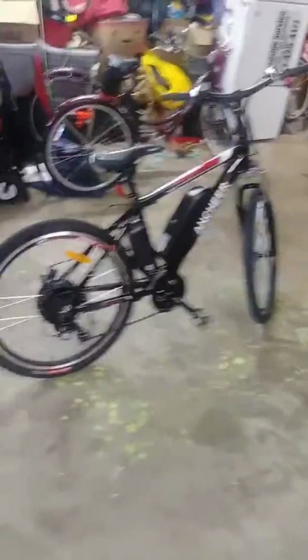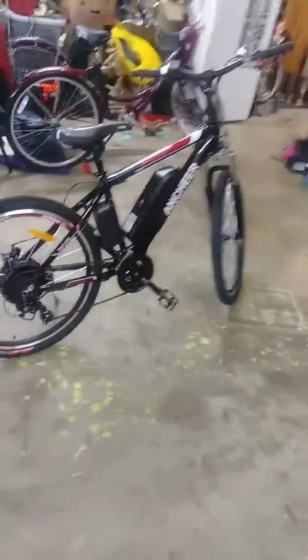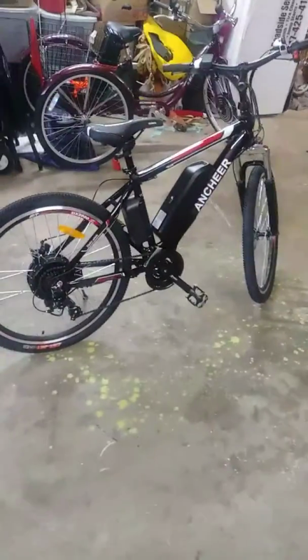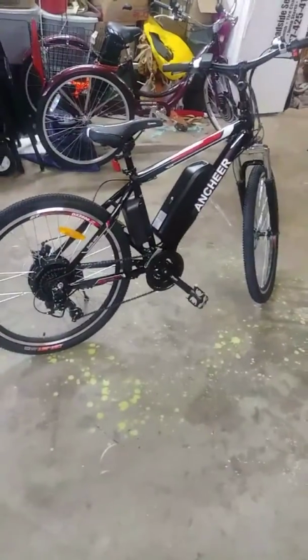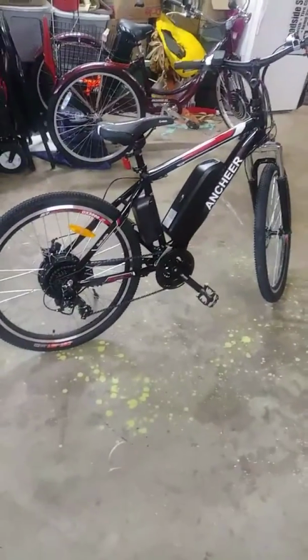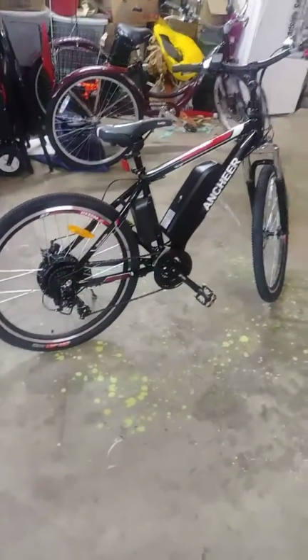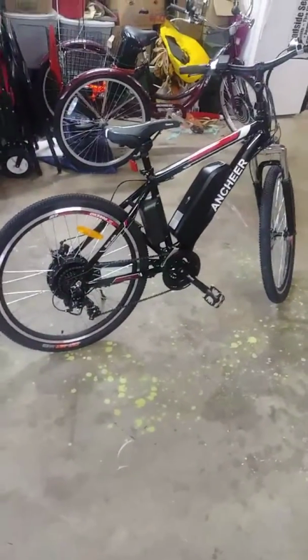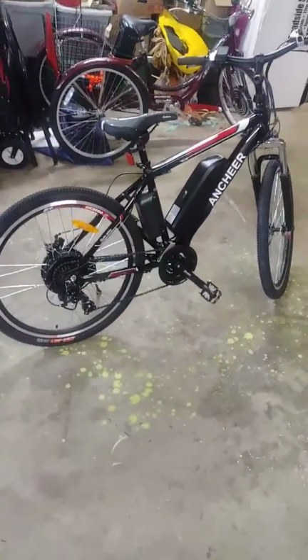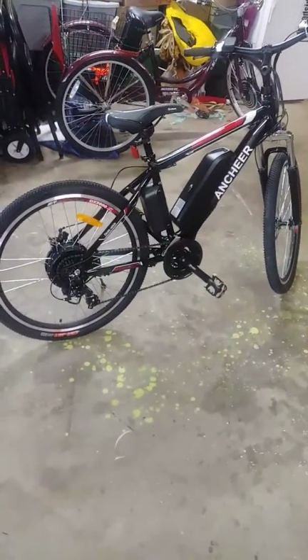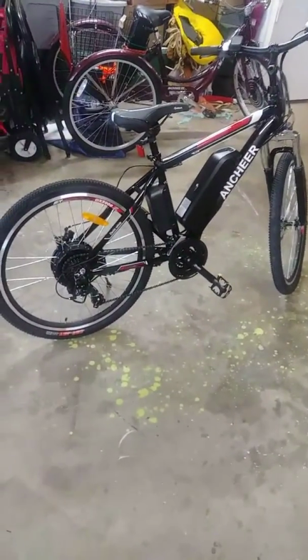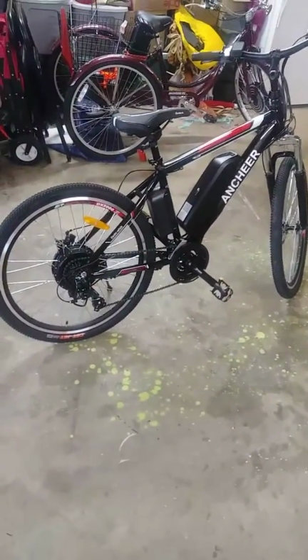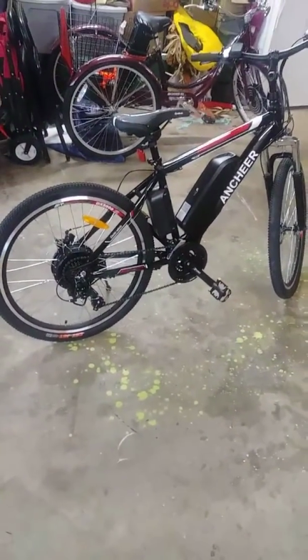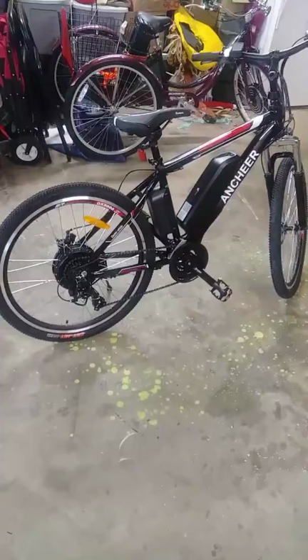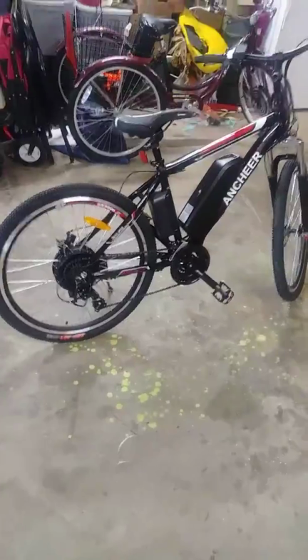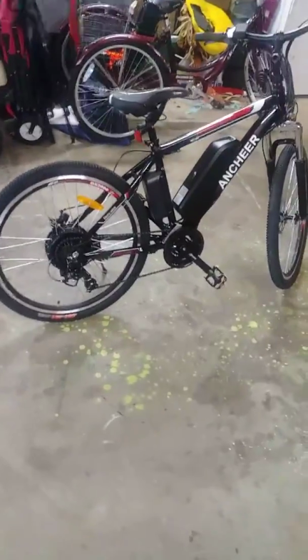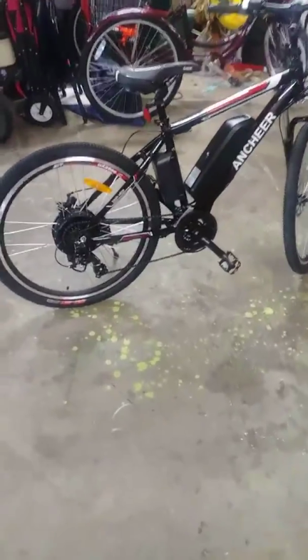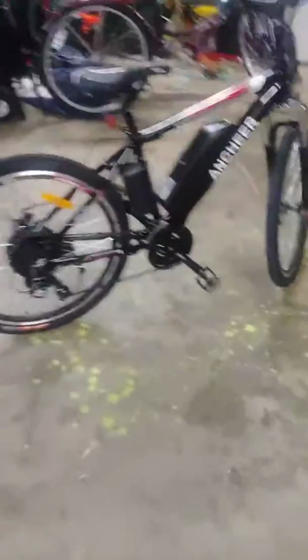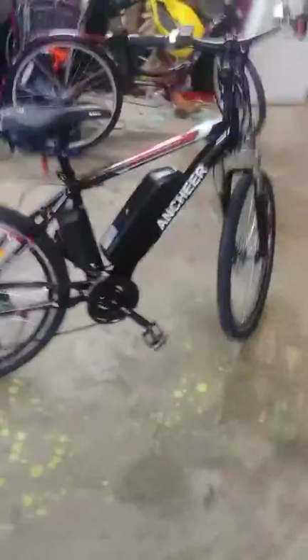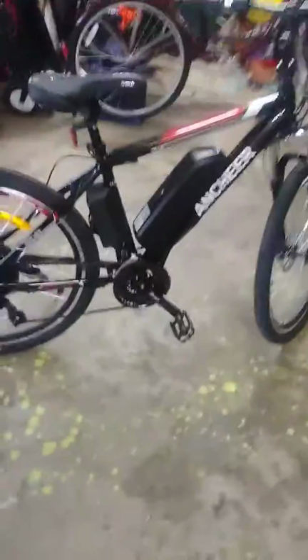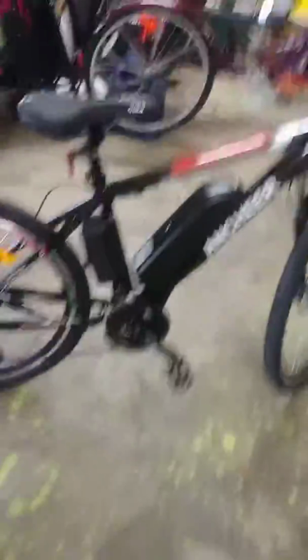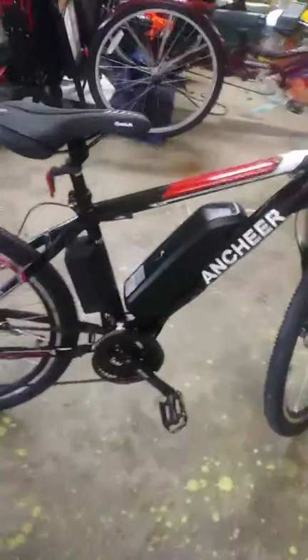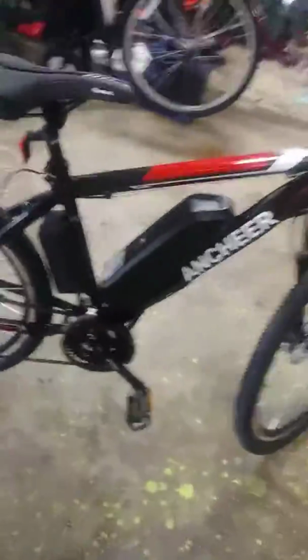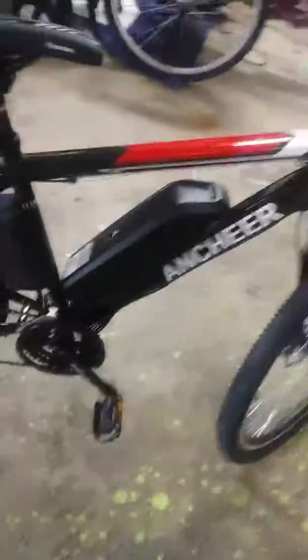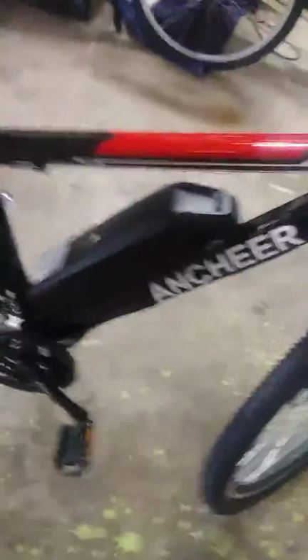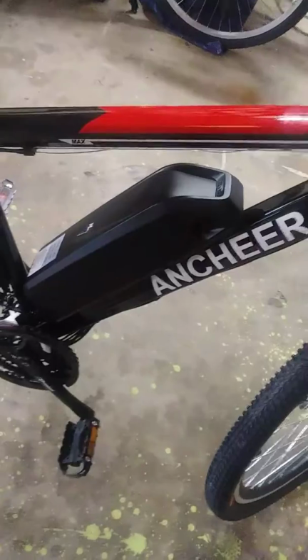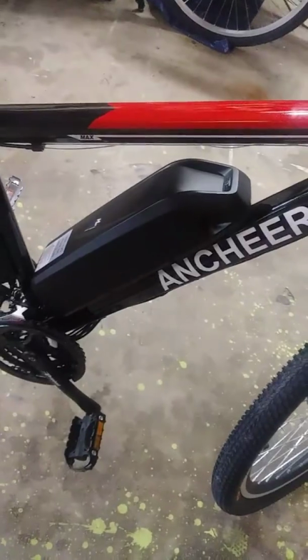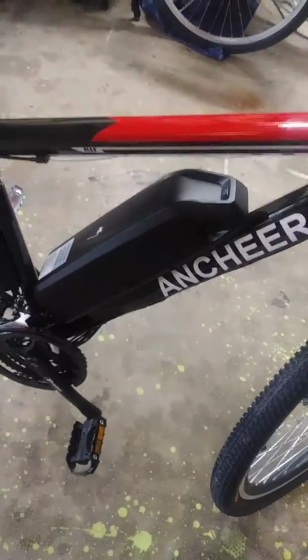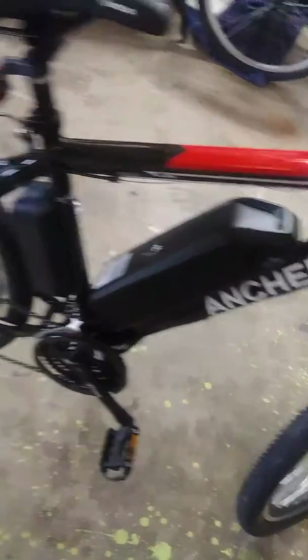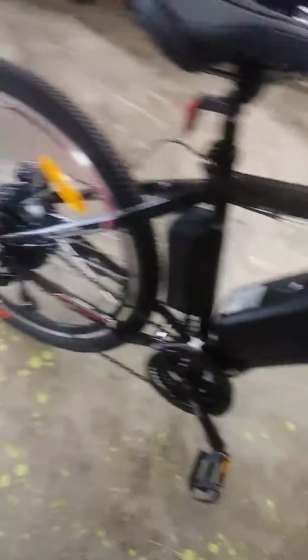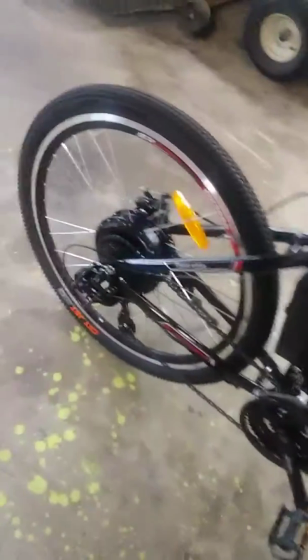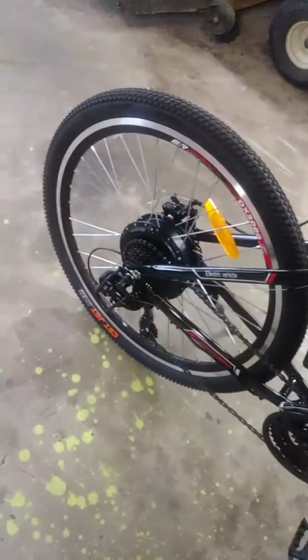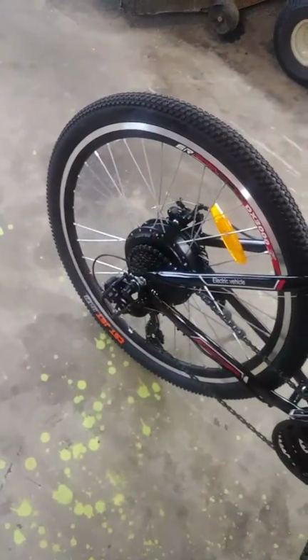Good morning, Ed here. This is the new 500 watt Anshur bicycle. There's the bigger battery and a 500 watt hub.